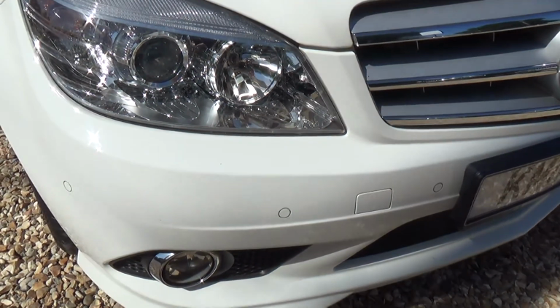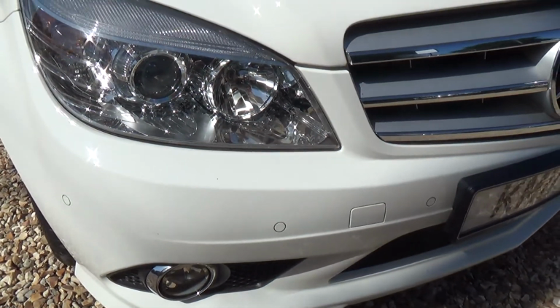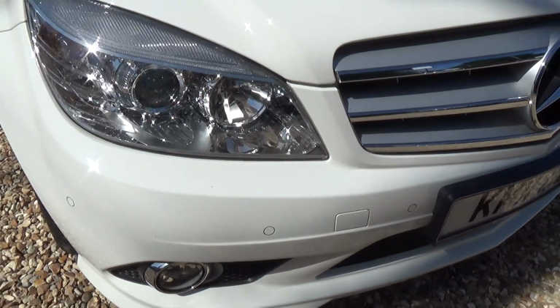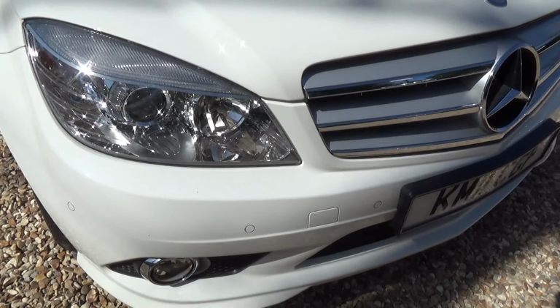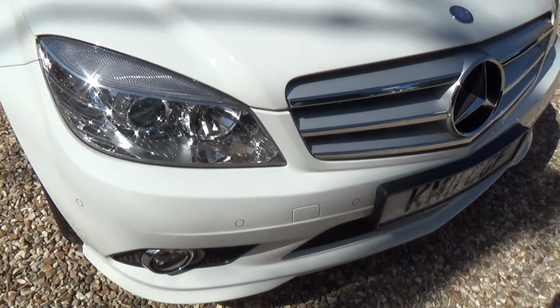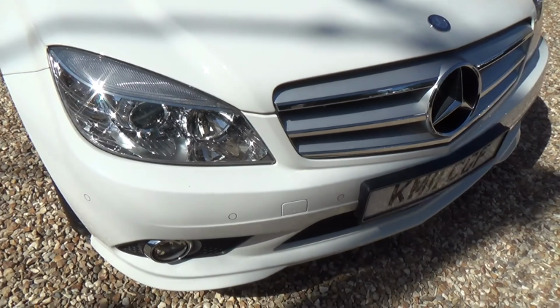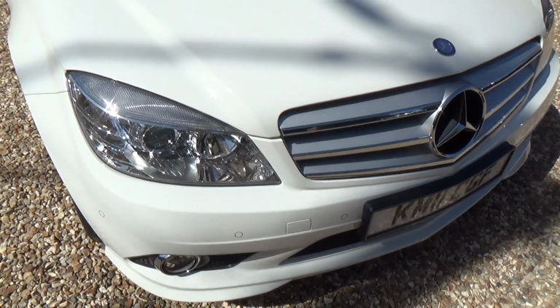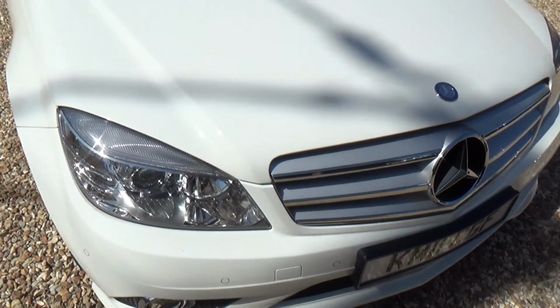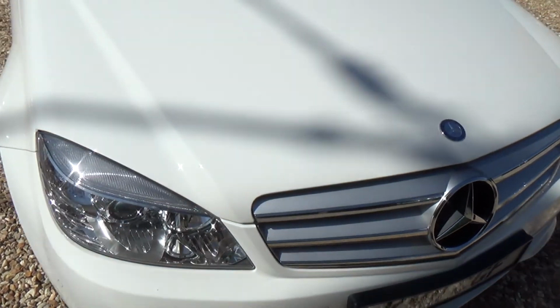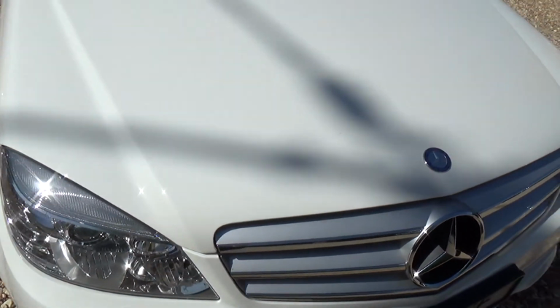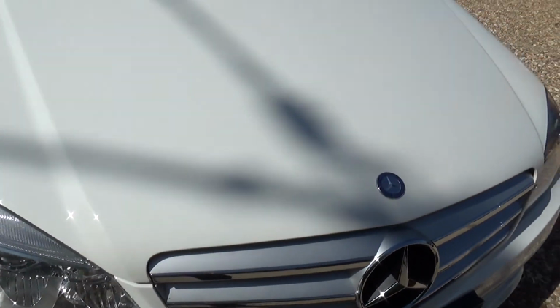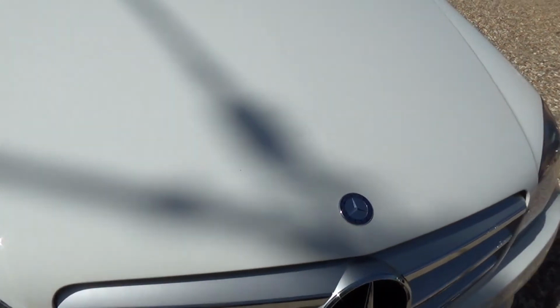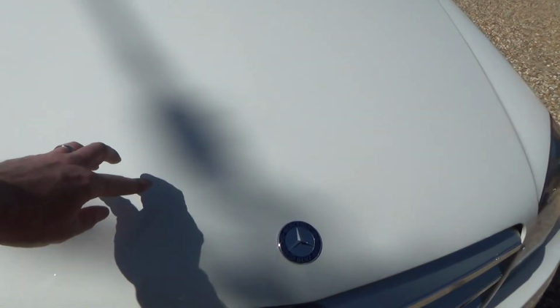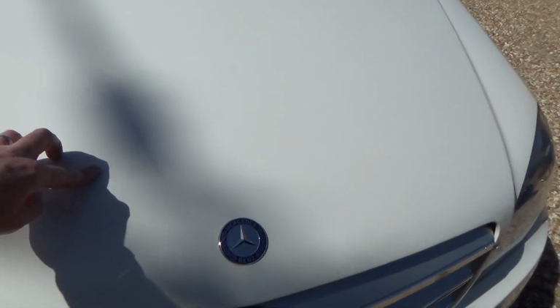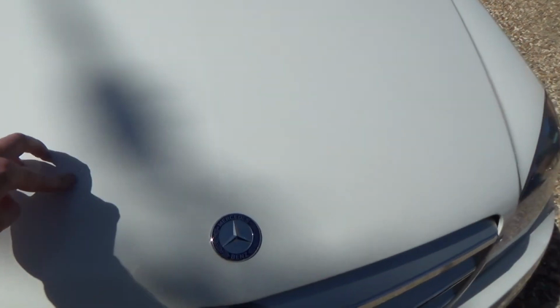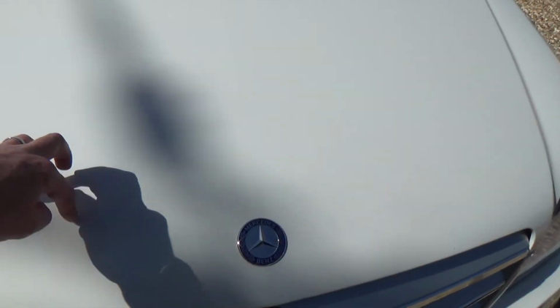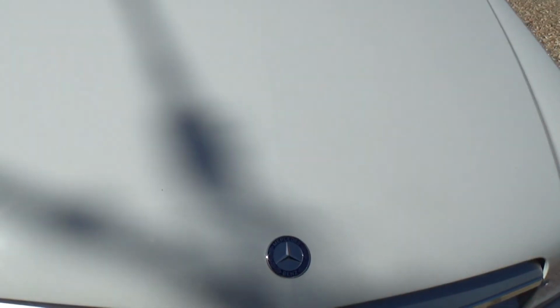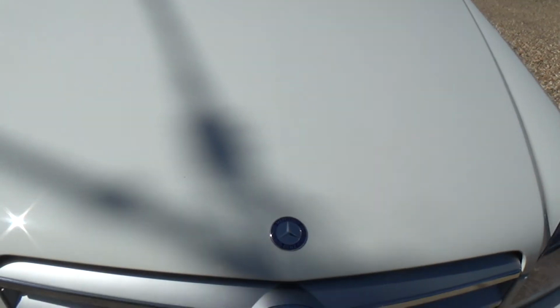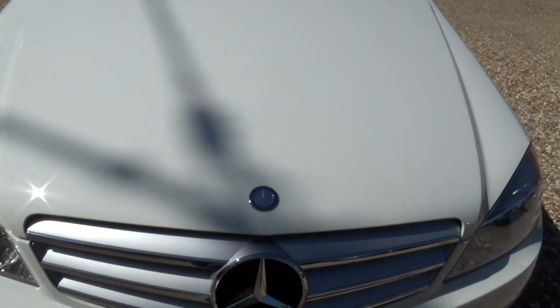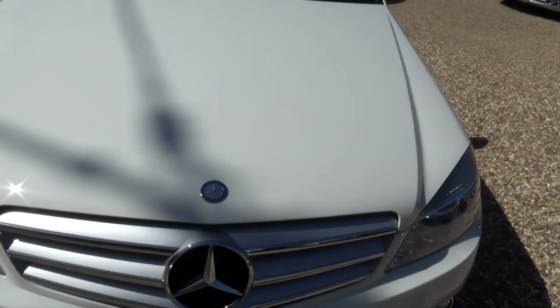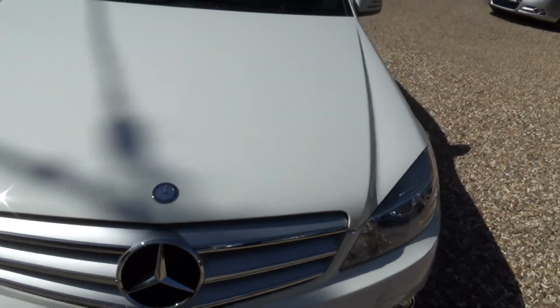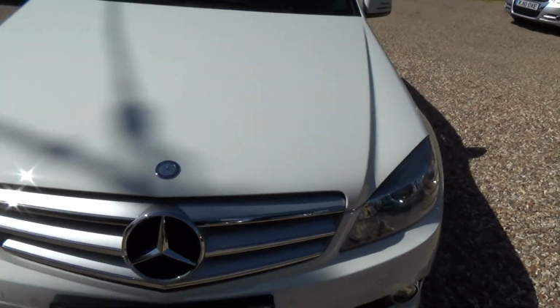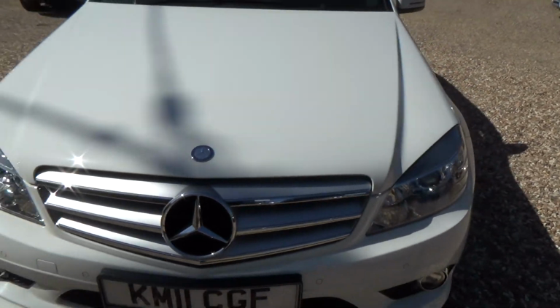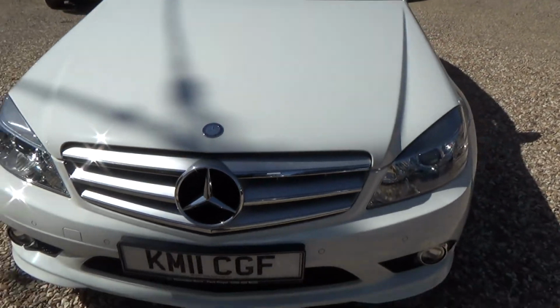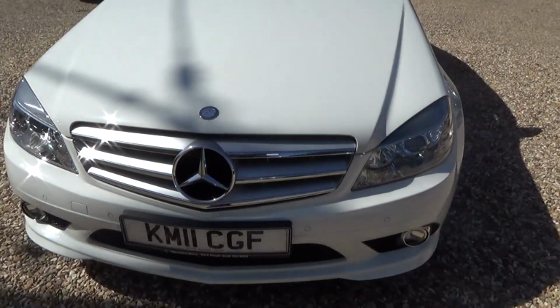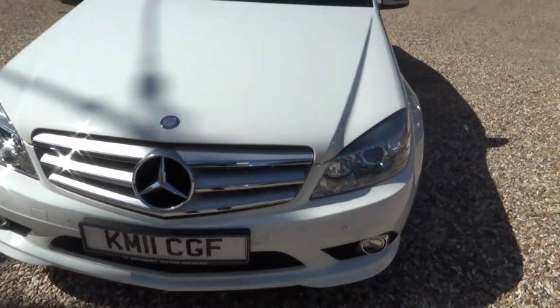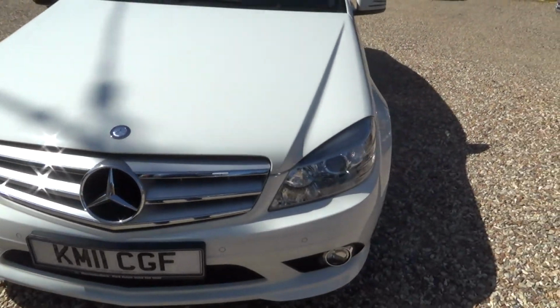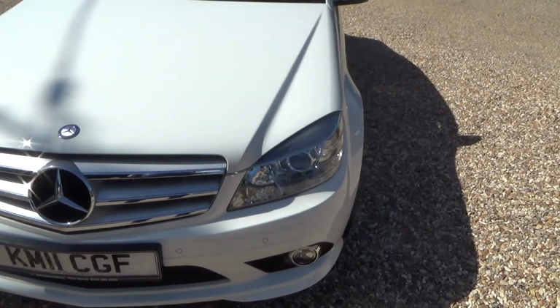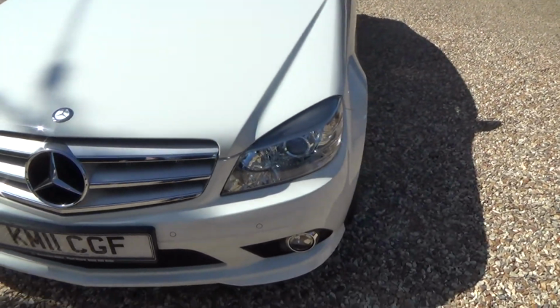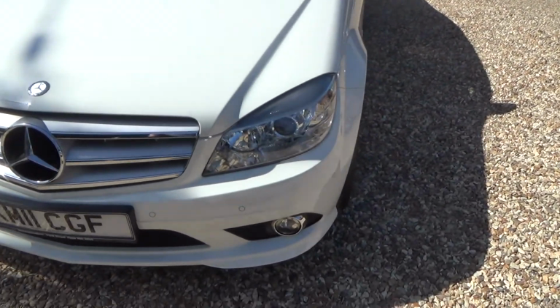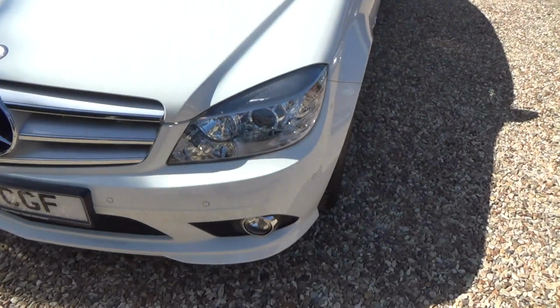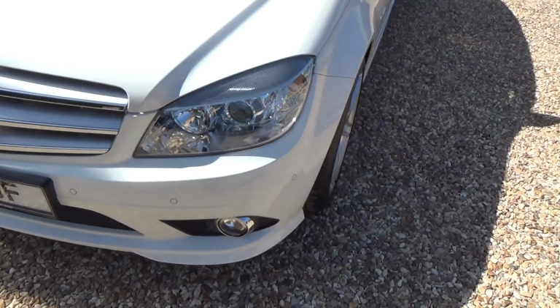That looks like a very small chip in there, and then another one just on the top of the bonnet there. So nothing else really on there.